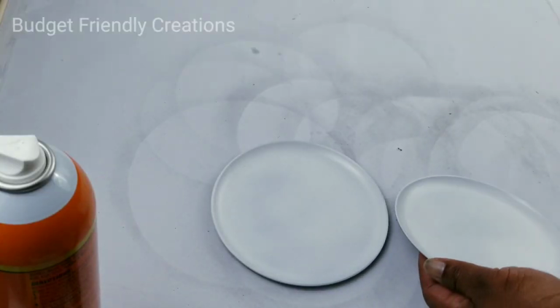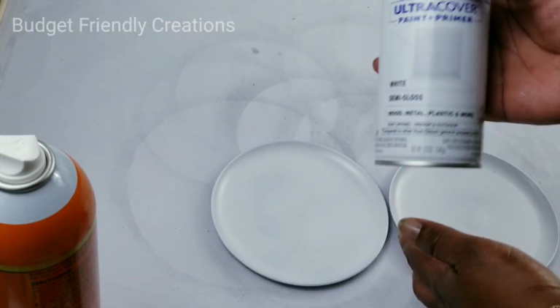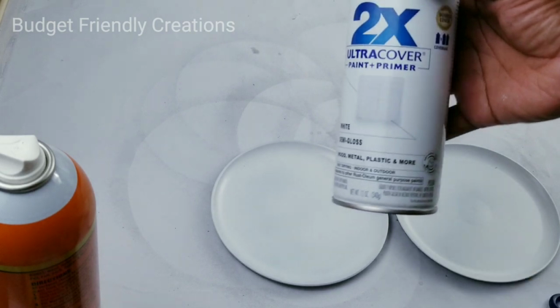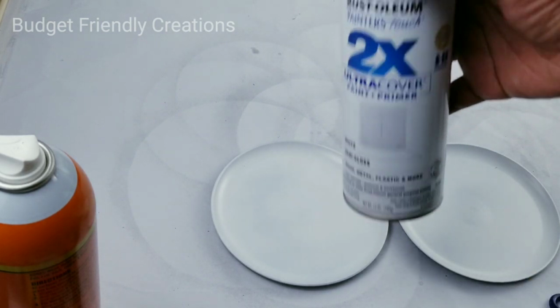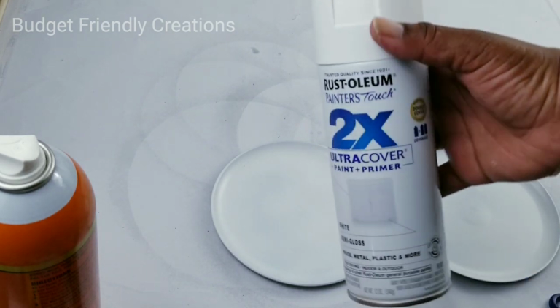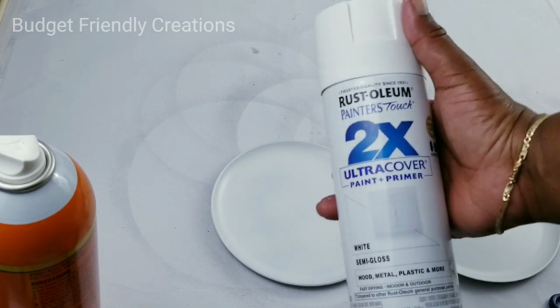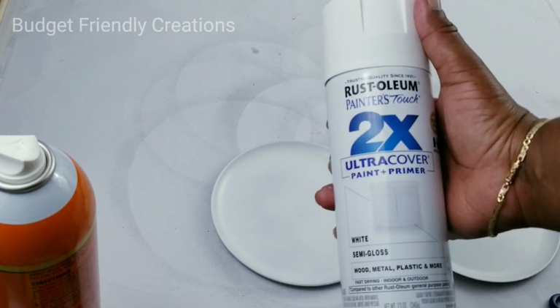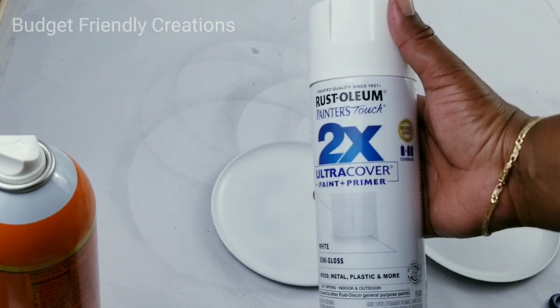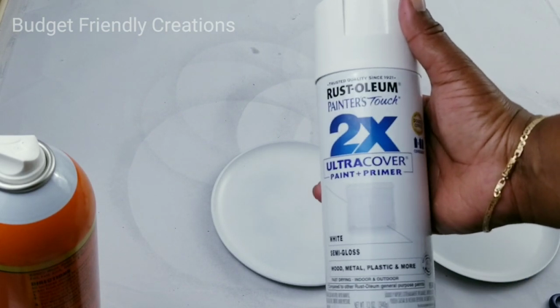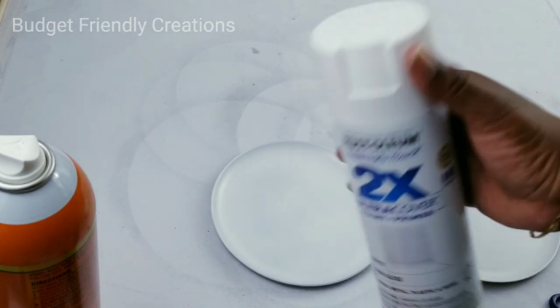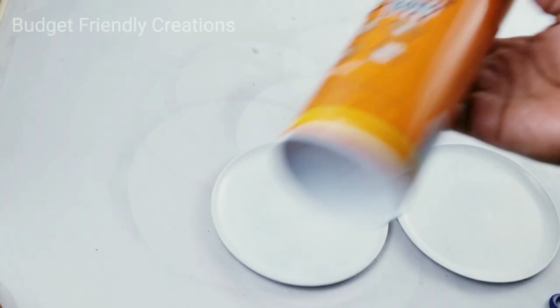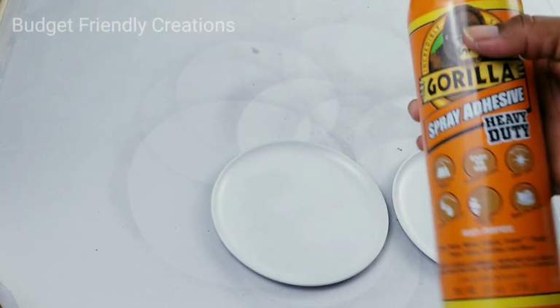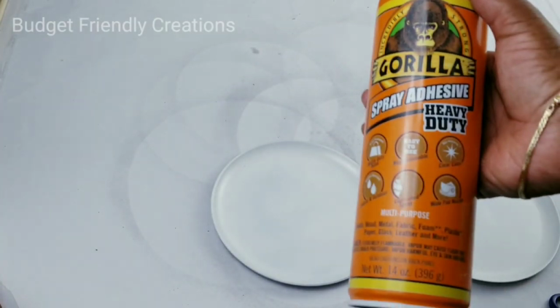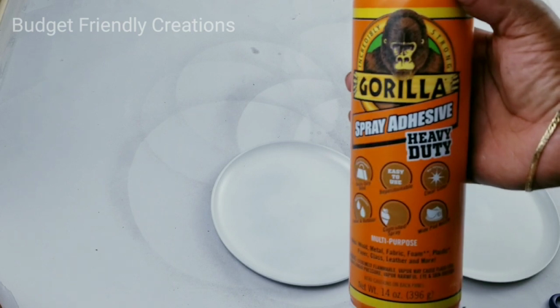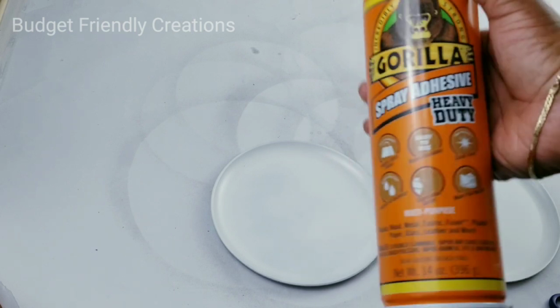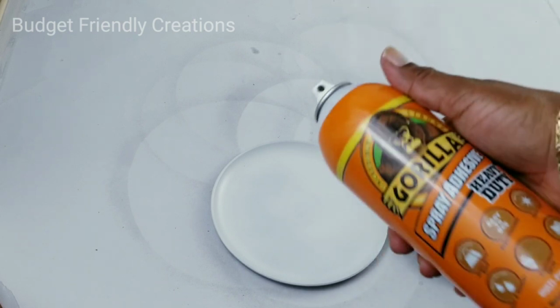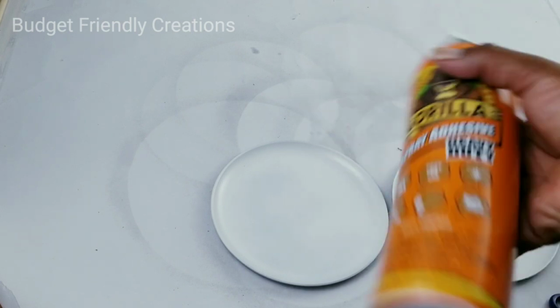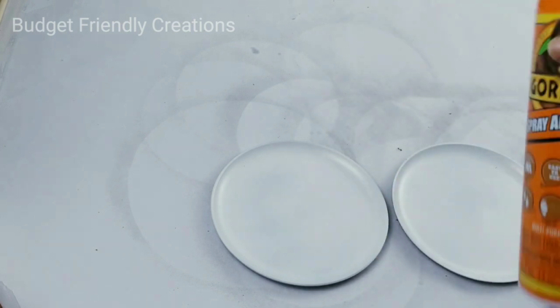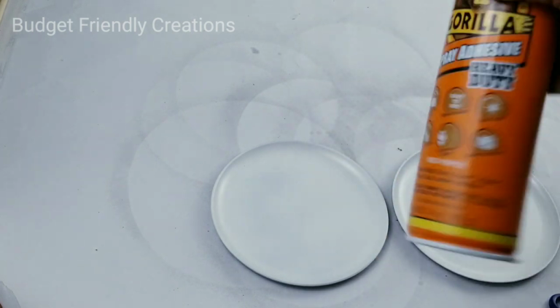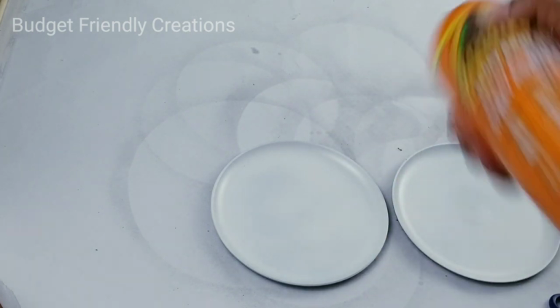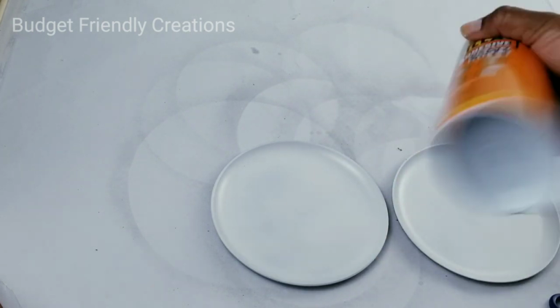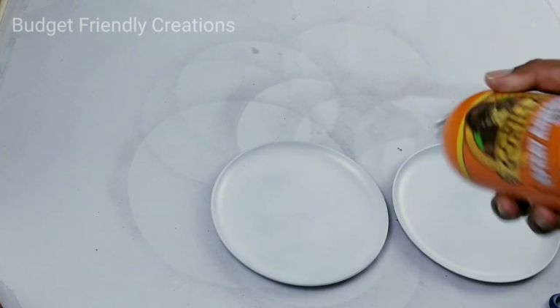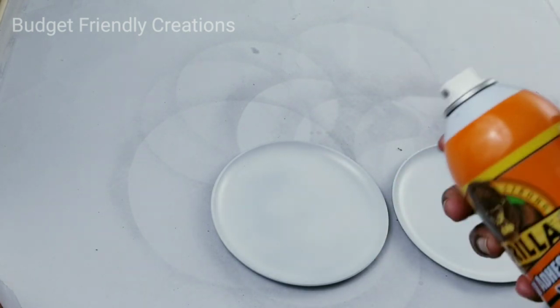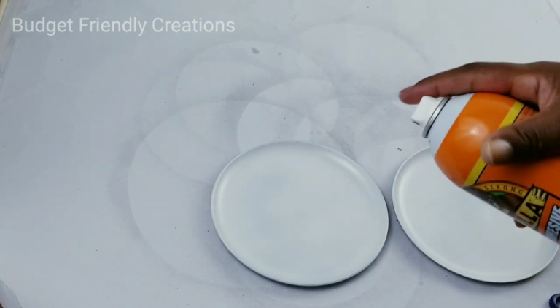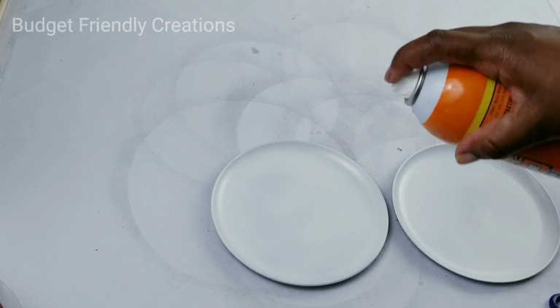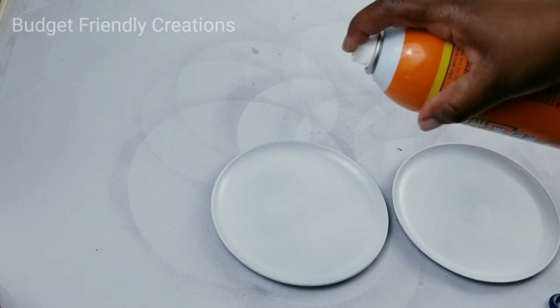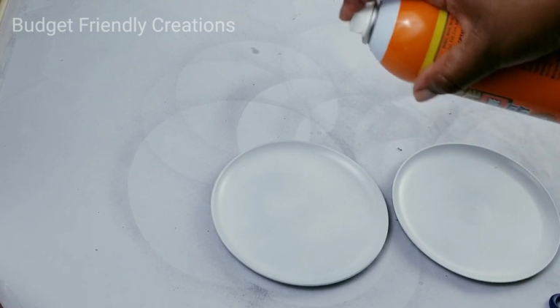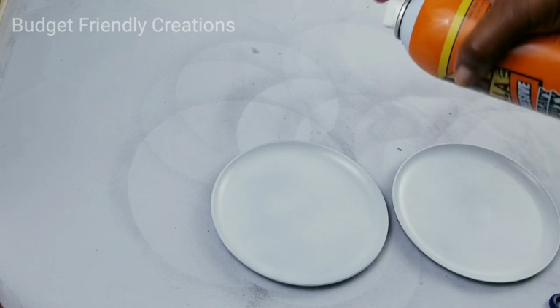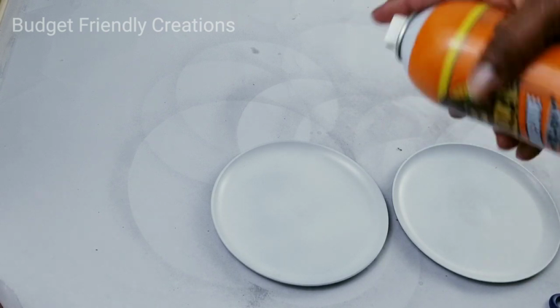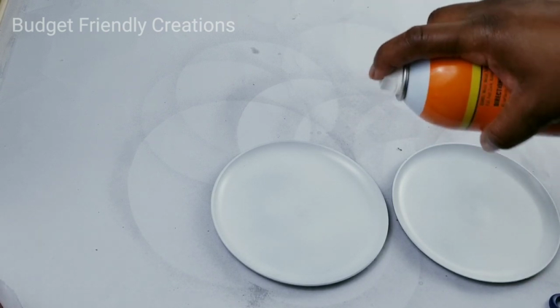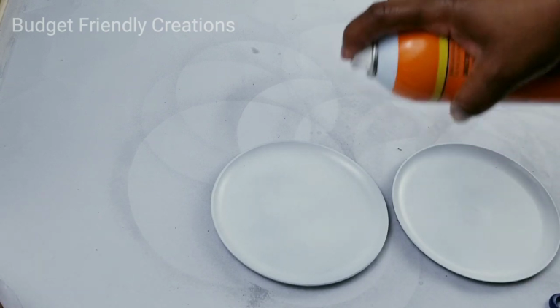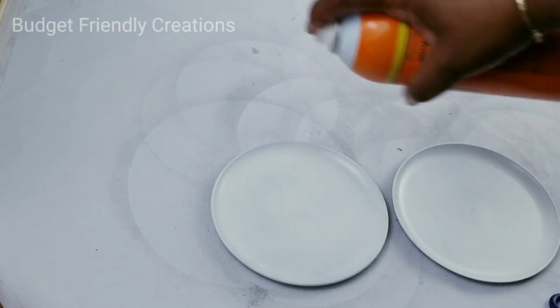For the smaller plates I spray paint them white with Rust-Oleum spray paint. I'm also using this Gorilla spray adhesive — I think it's the same thing as the 3M; they both smell the same and work the same way to me.